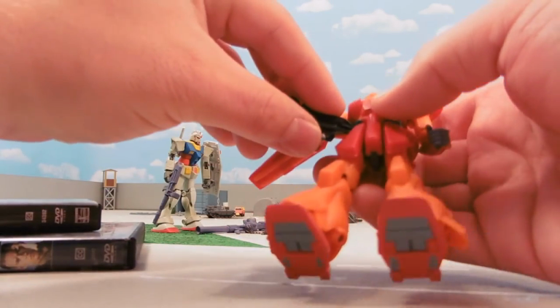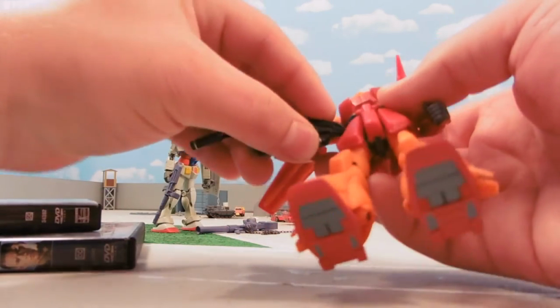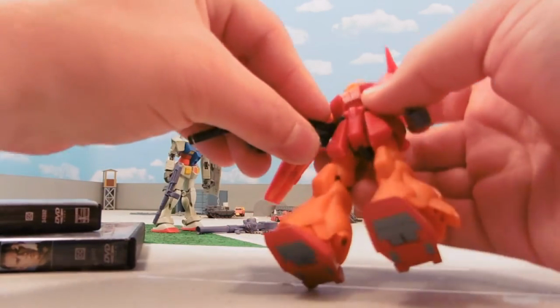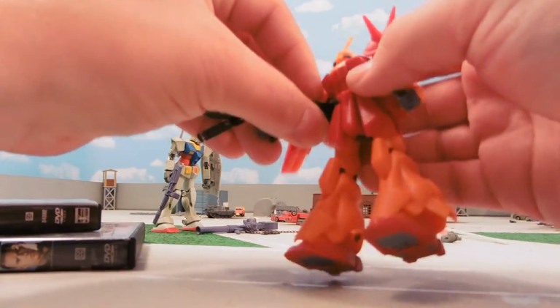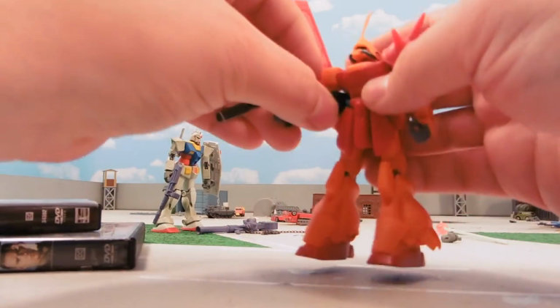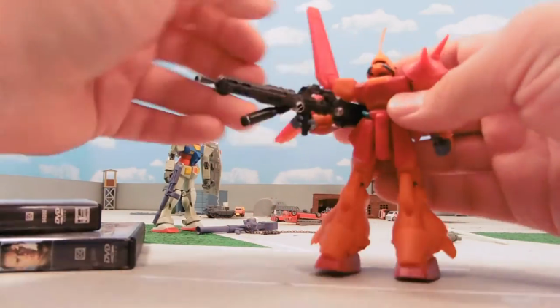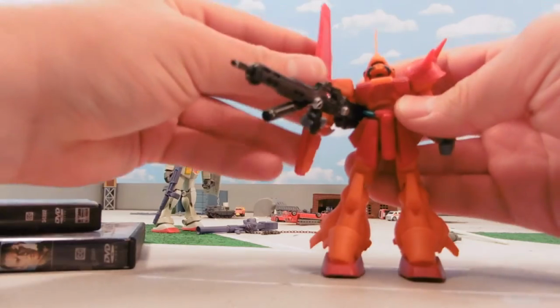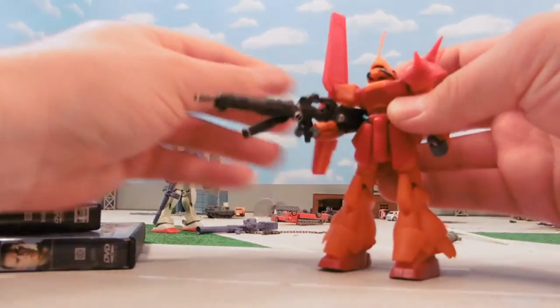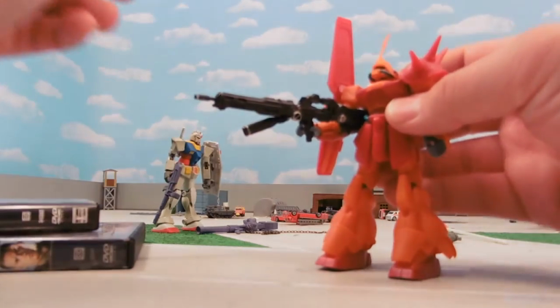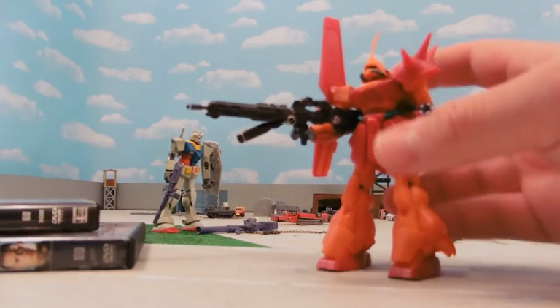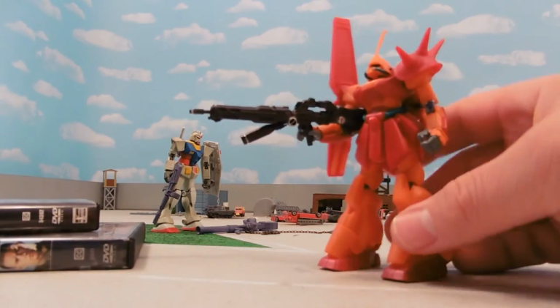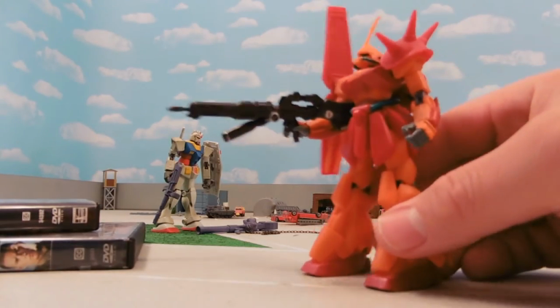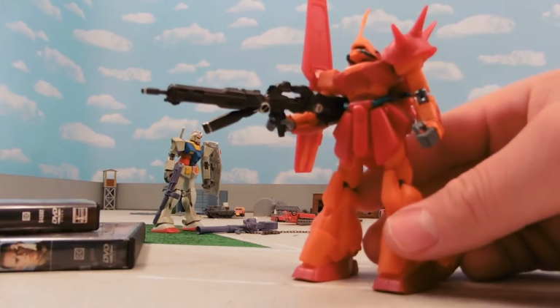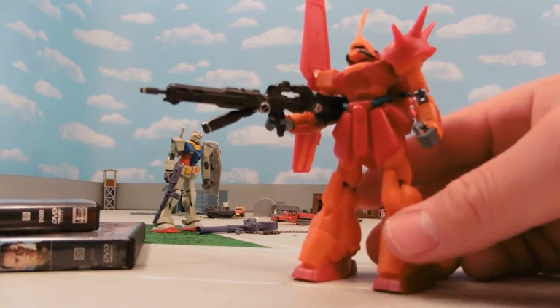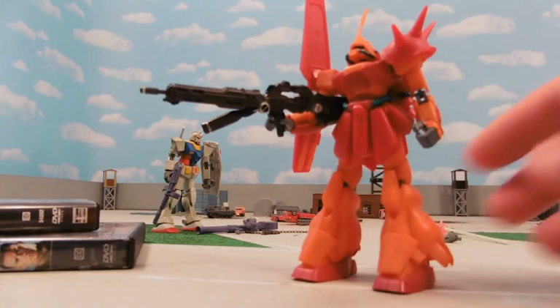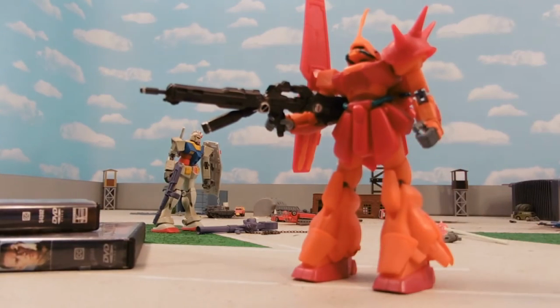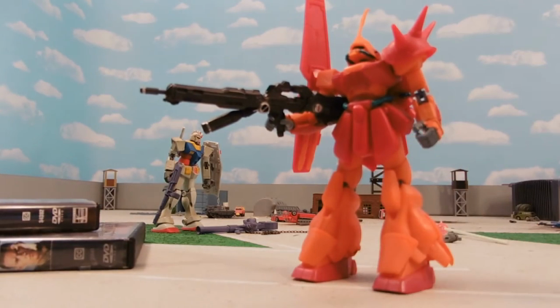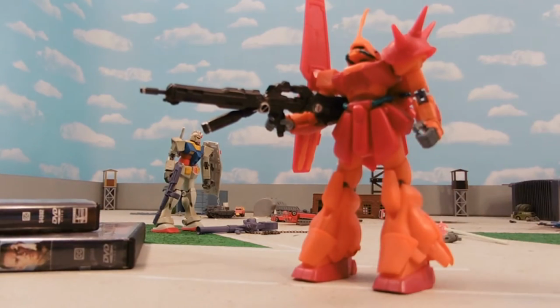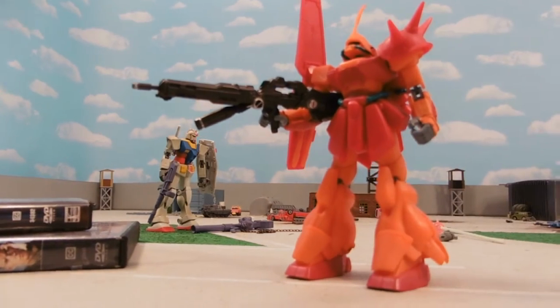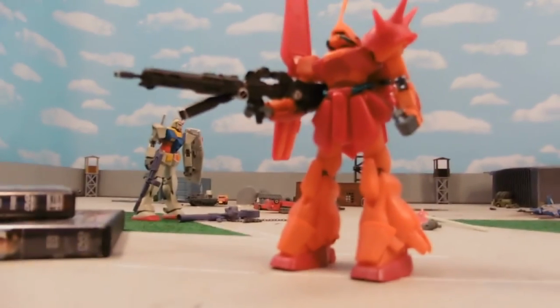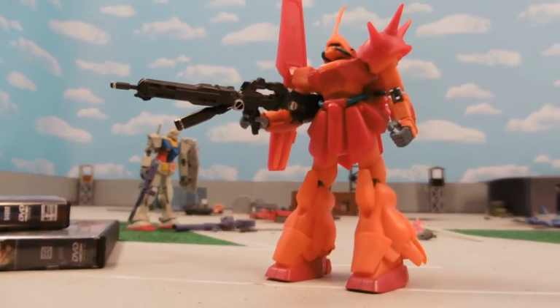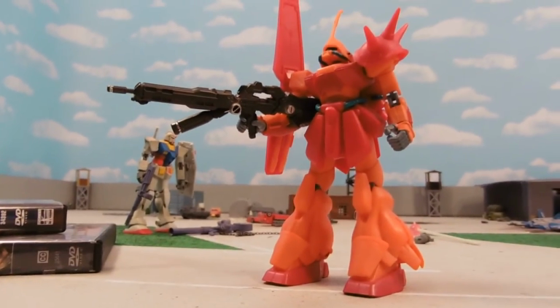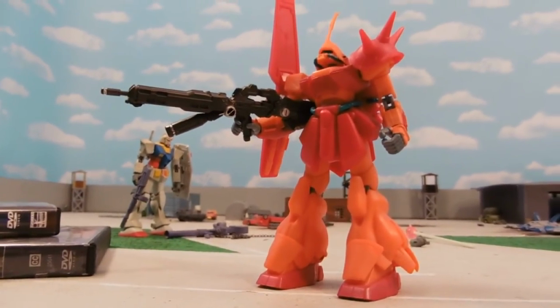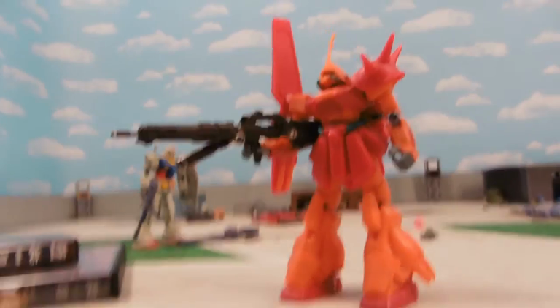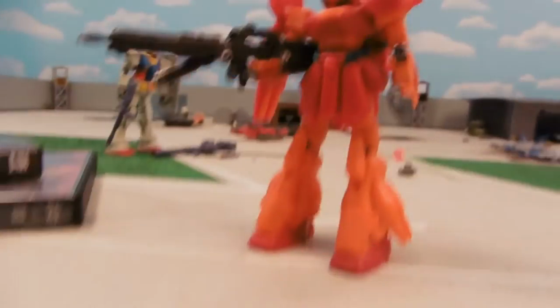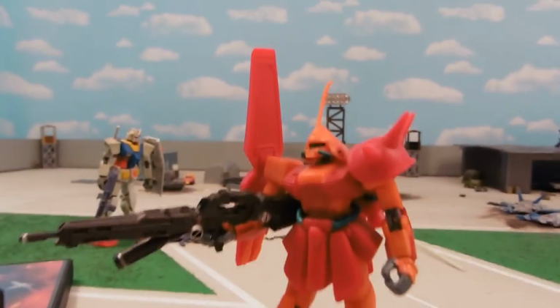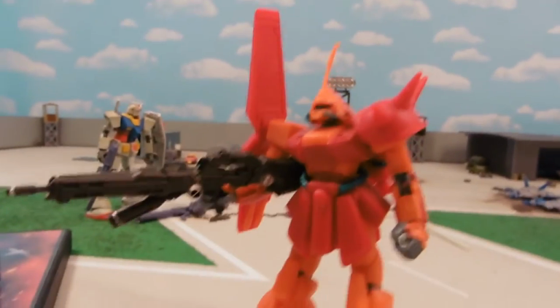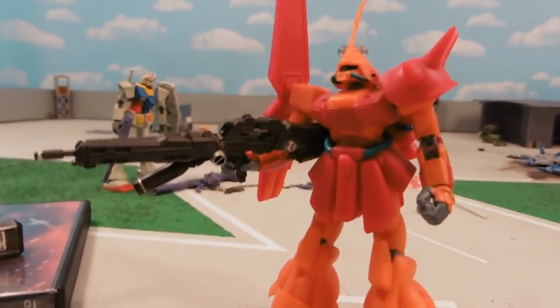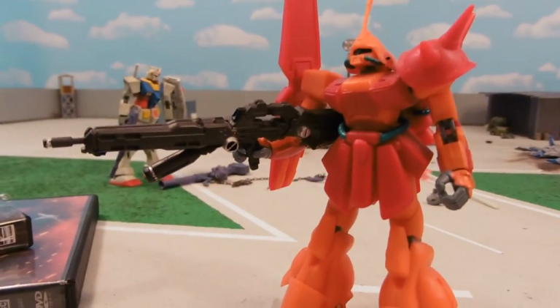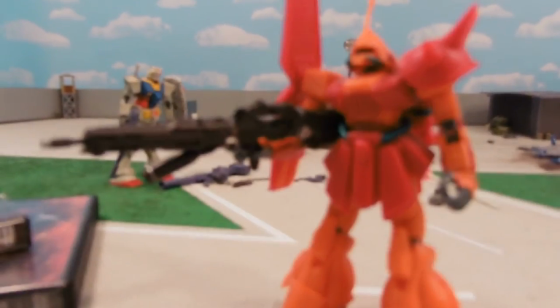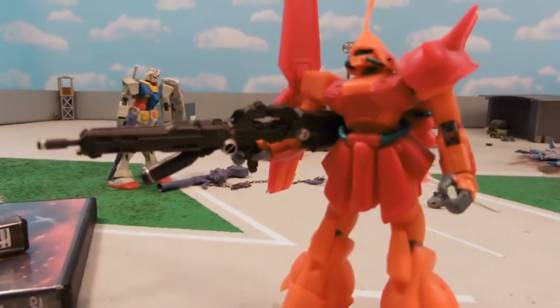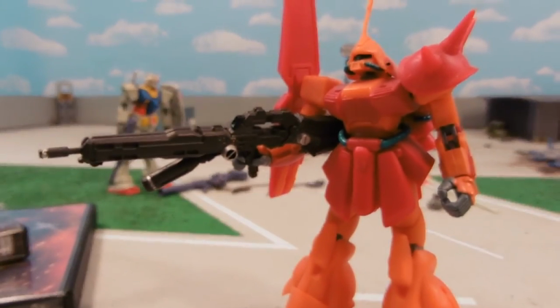I can show you here the gun in the Mara-sized hands. It seems to fit quite nicely.